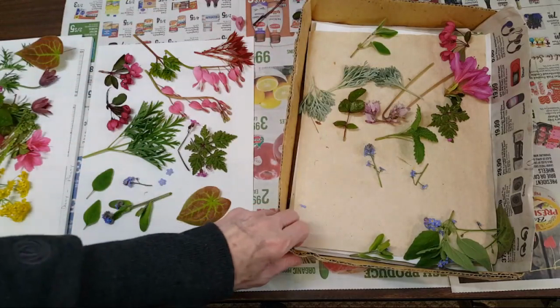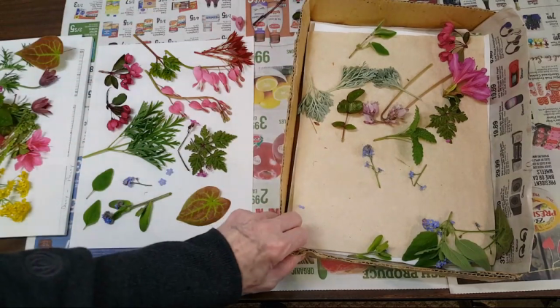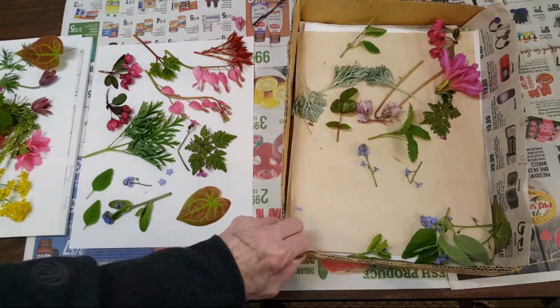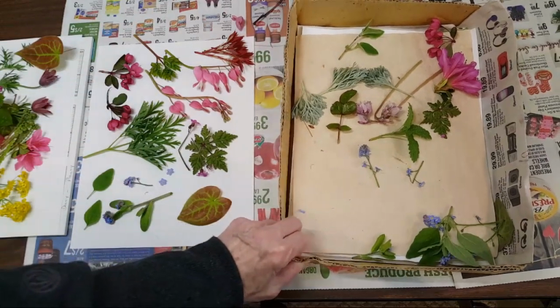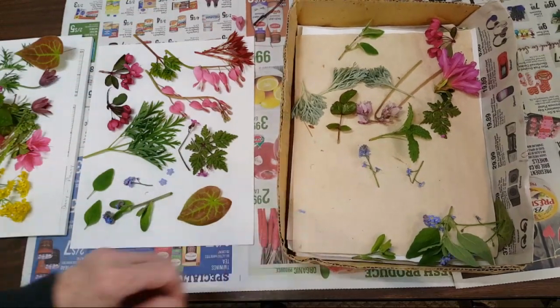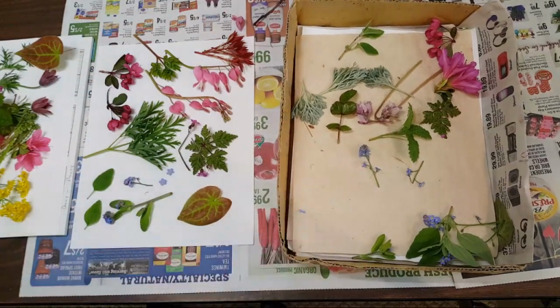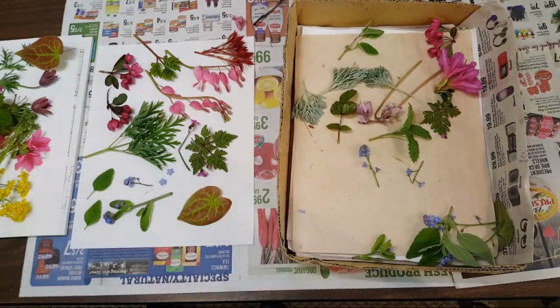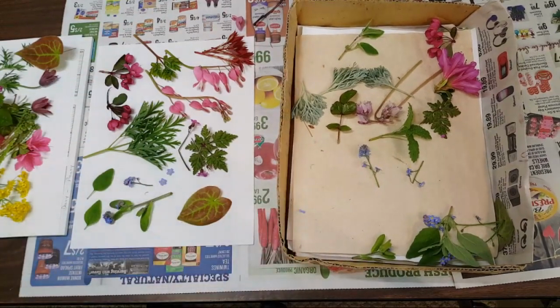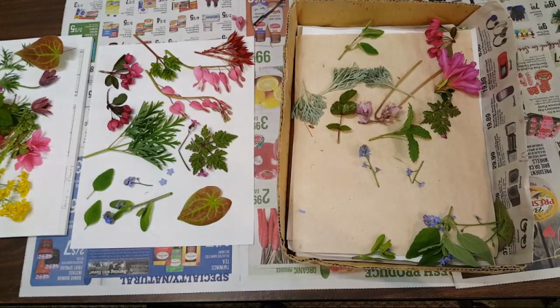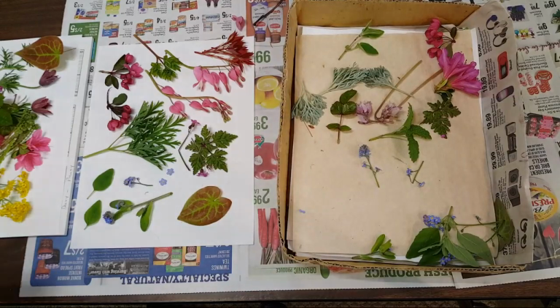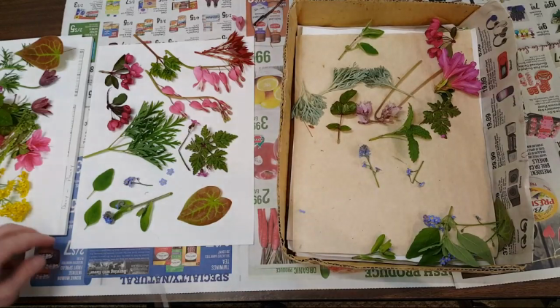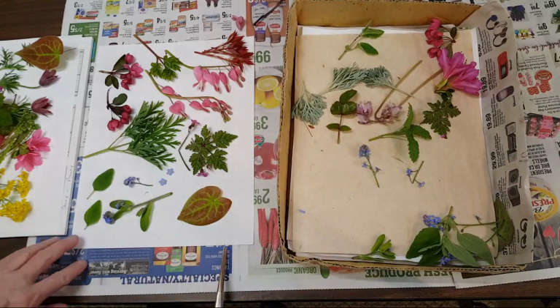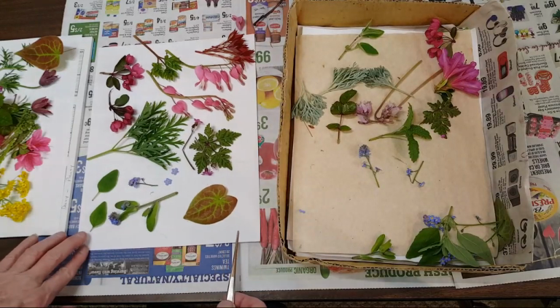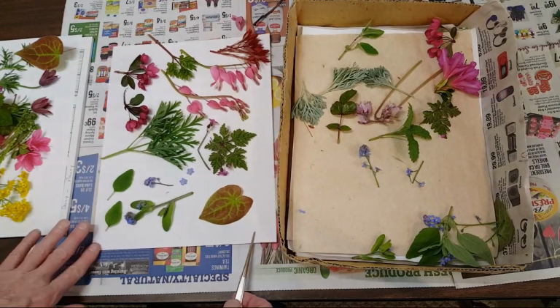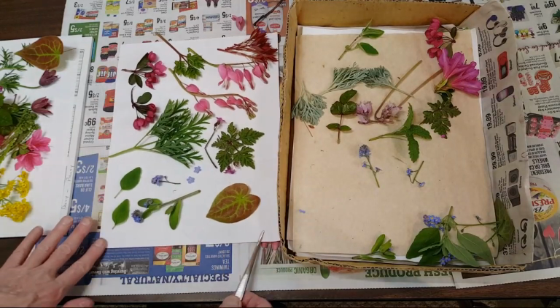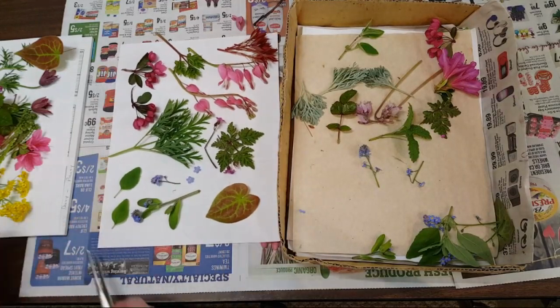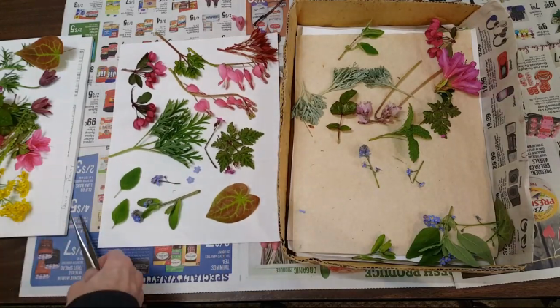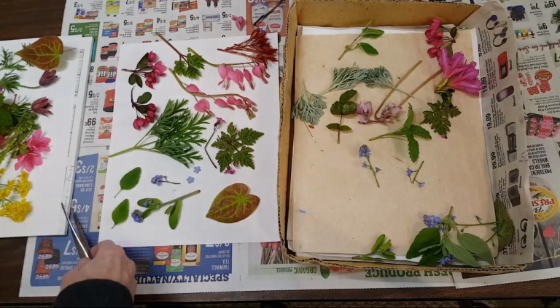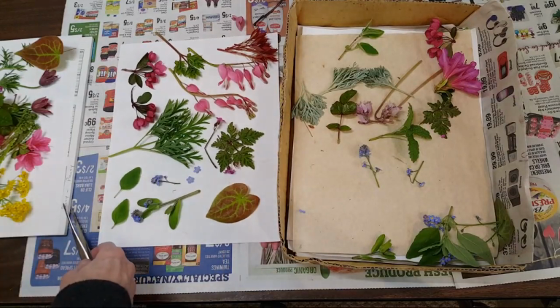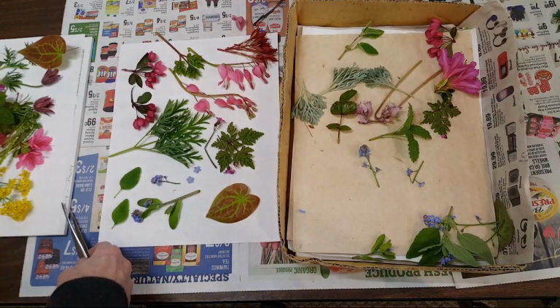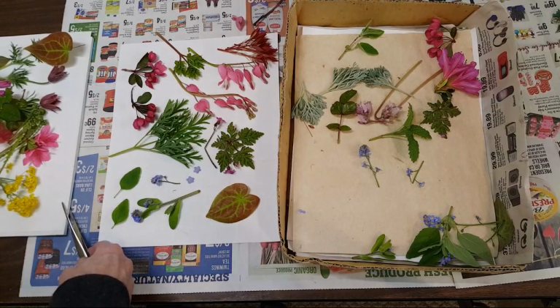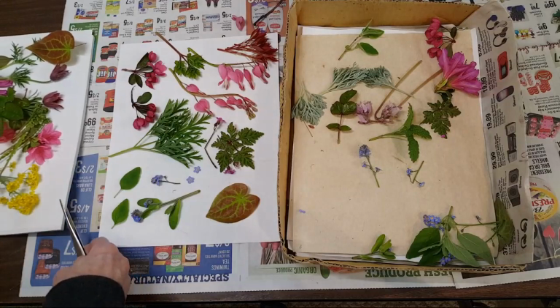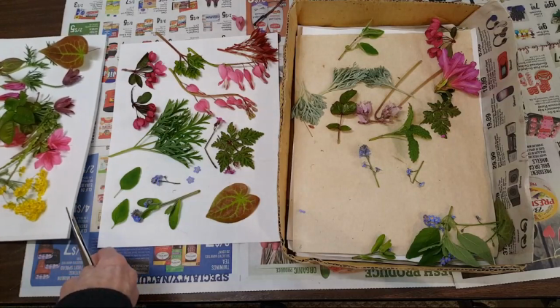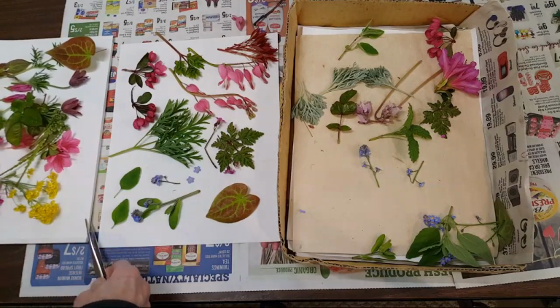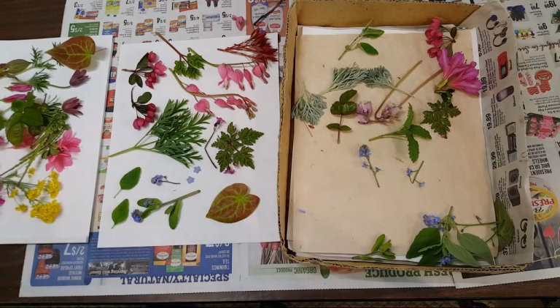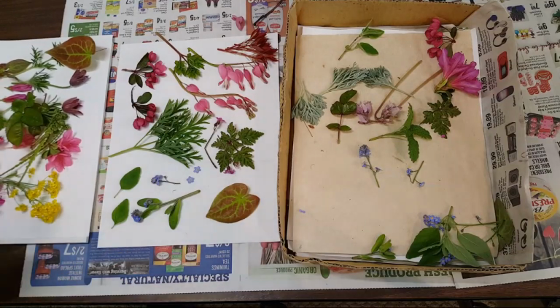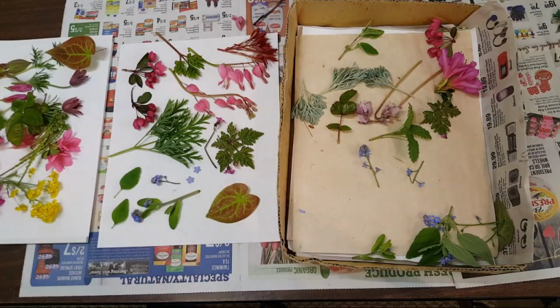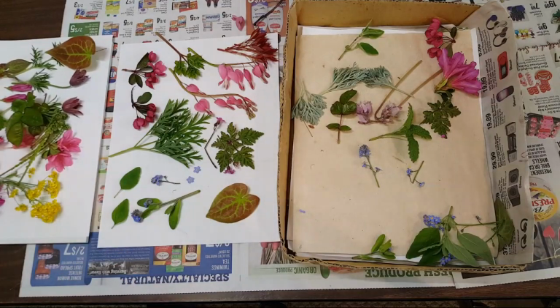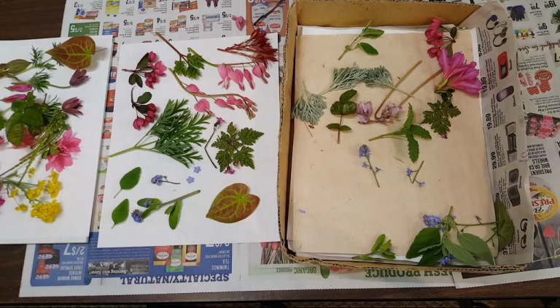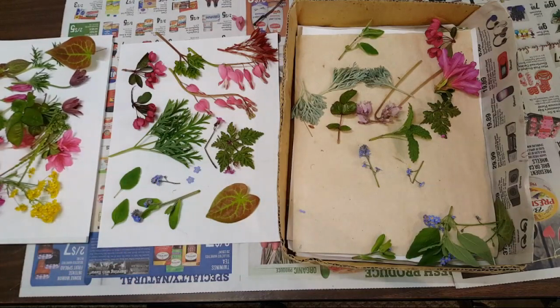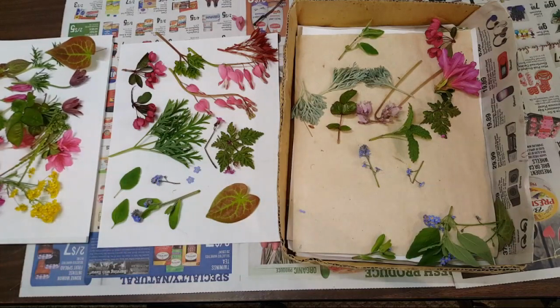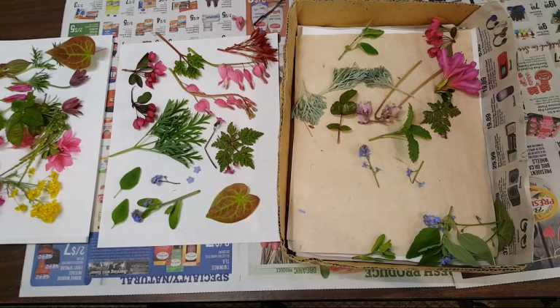I think I highlighted most of the things that I'm going to be pressing today. So if you have anything going on in your area, take a look and see what you have. Have a great day — thank you for tuning in.